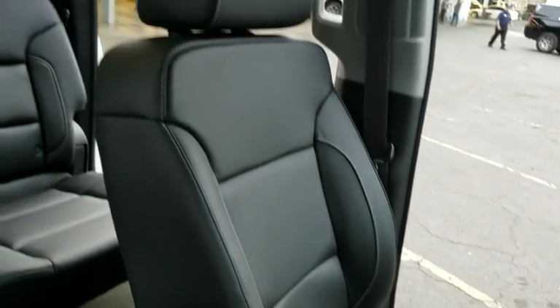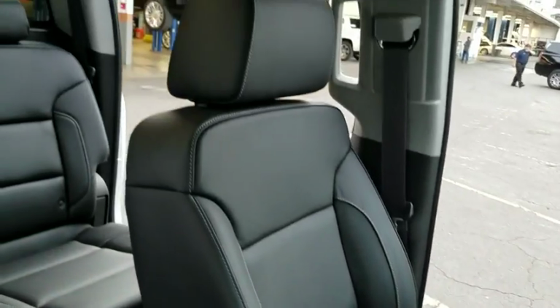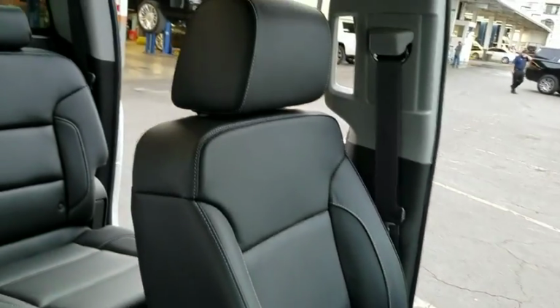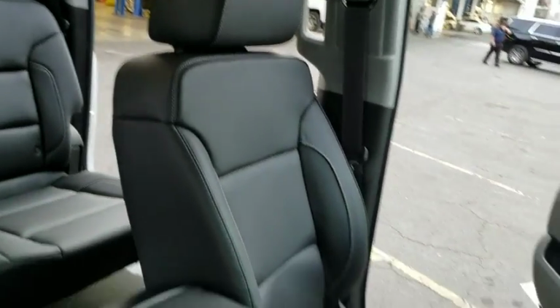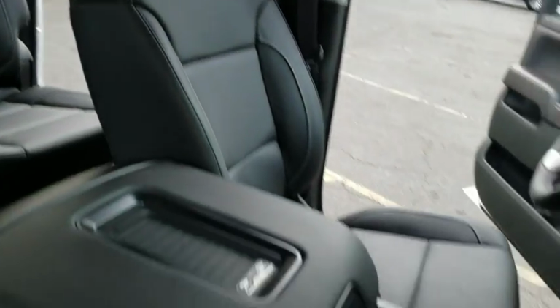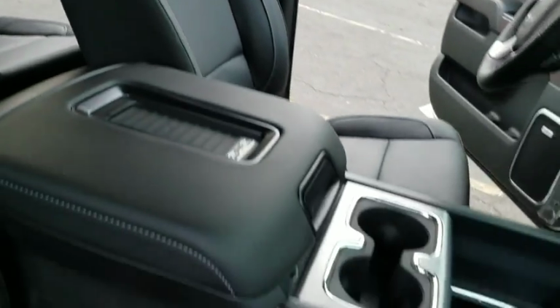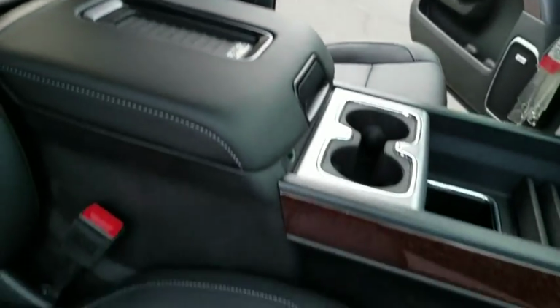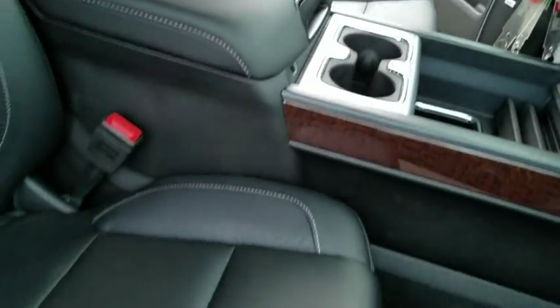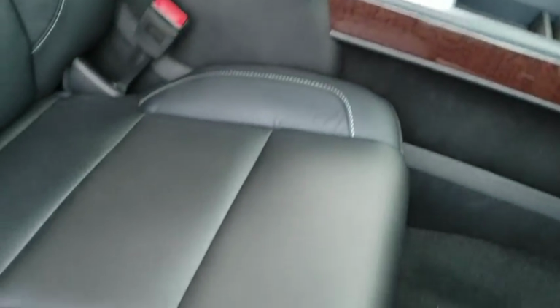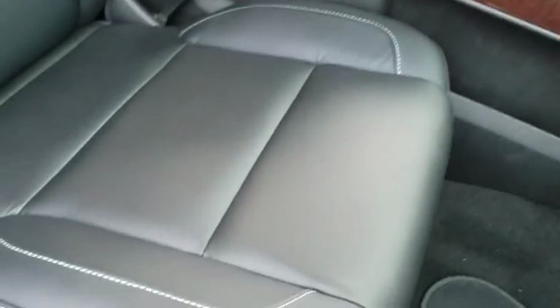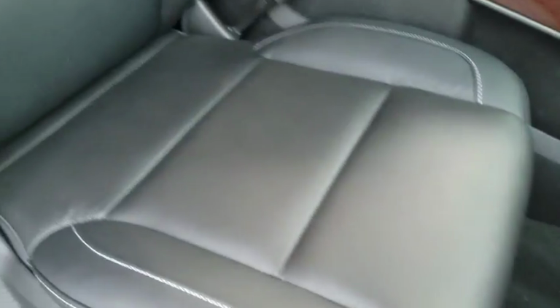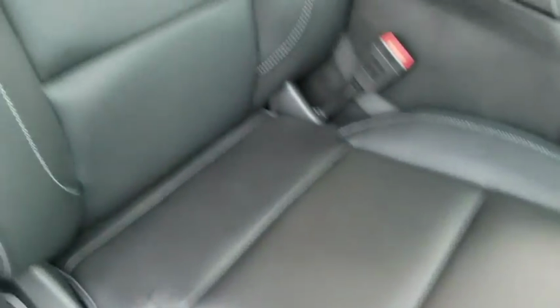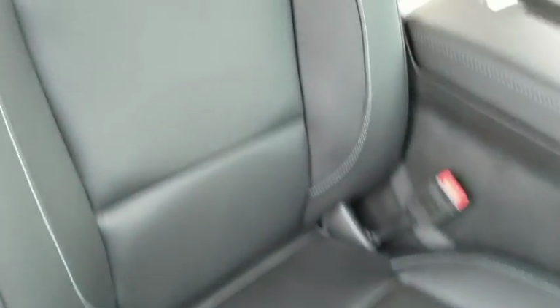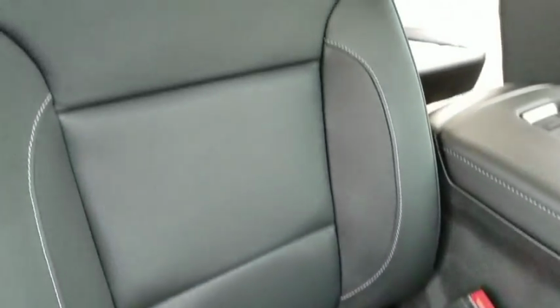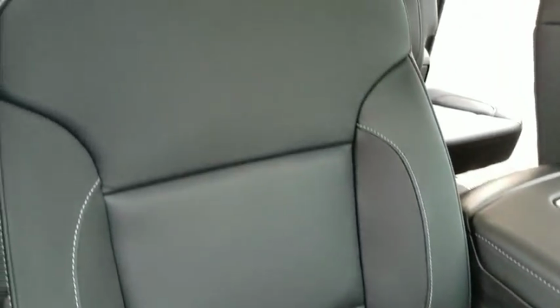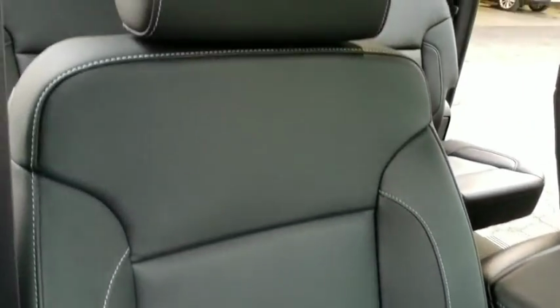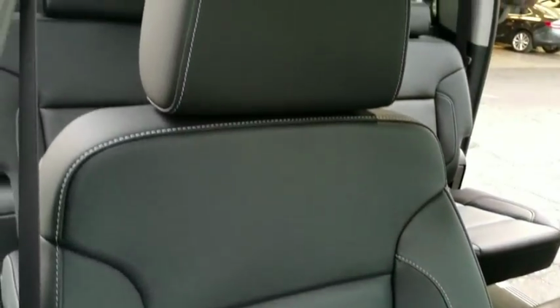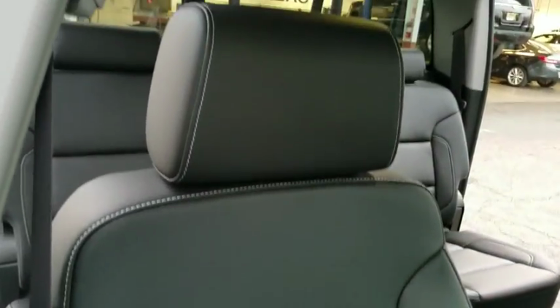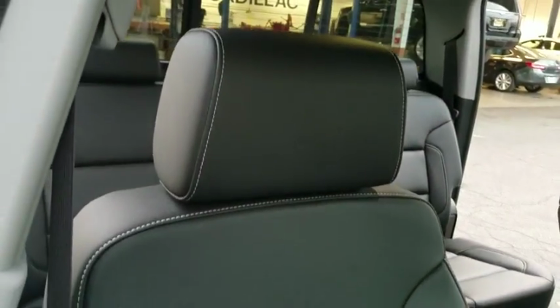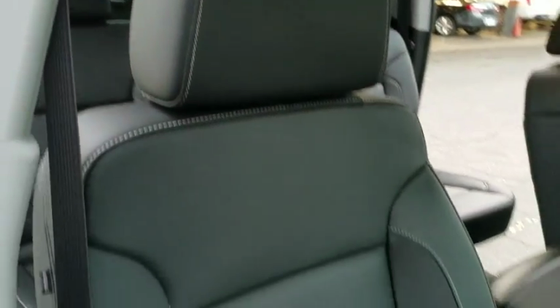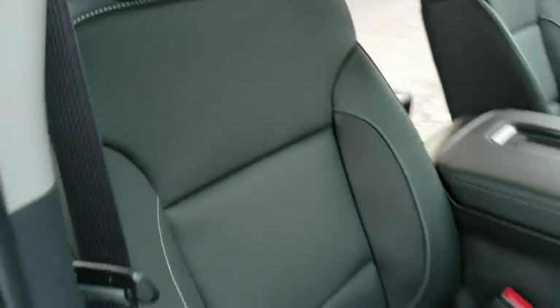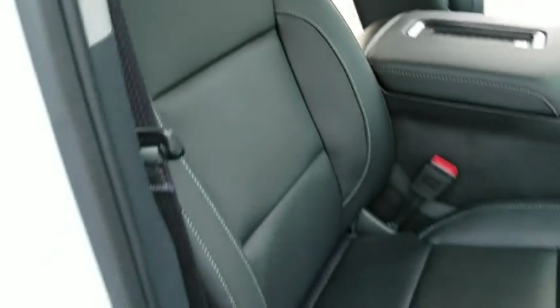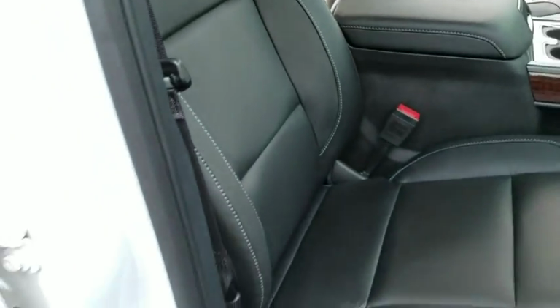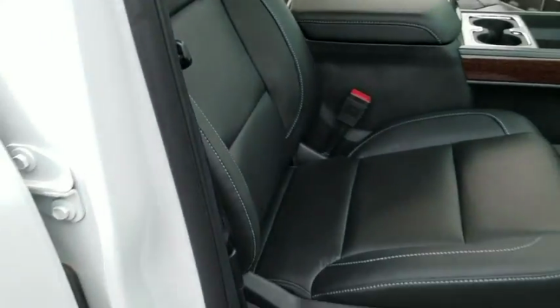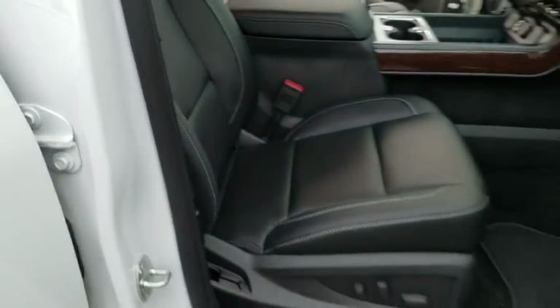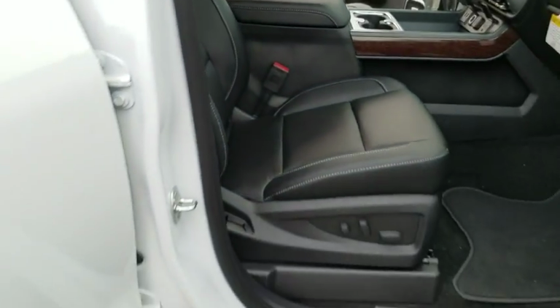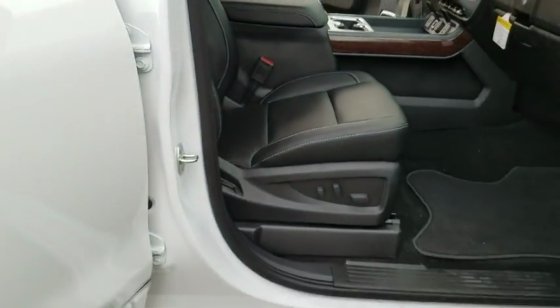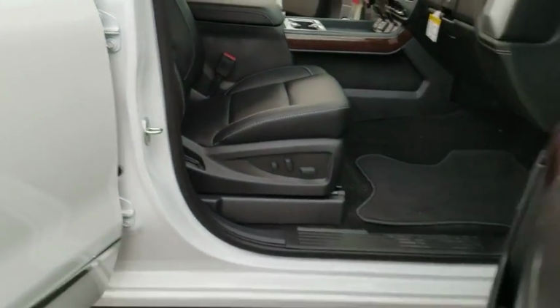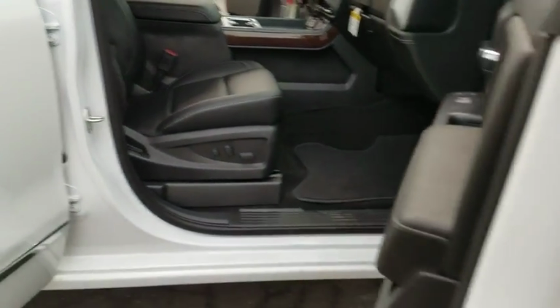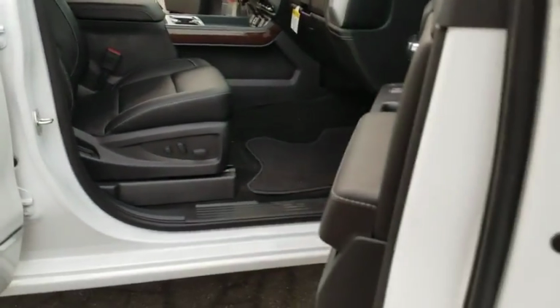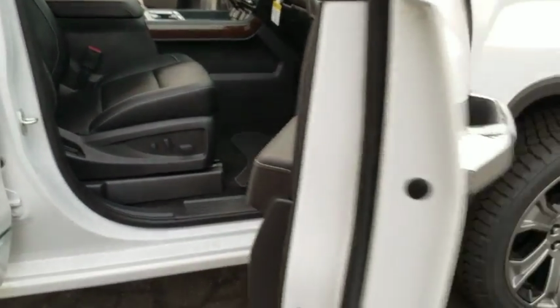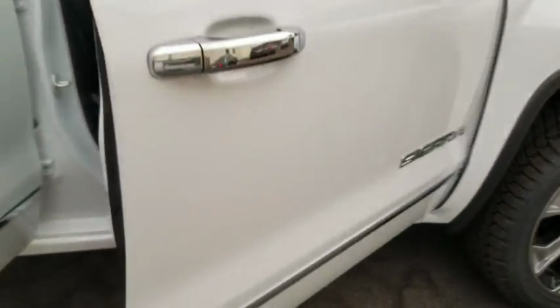Floor mats, cruise control, aluminum wheels, four-wheel disc brakes, auto dimming rear view mirror, AM FM stereo radio. This isn't just a vehicle, it's an experience. So stop in for a test drive today.